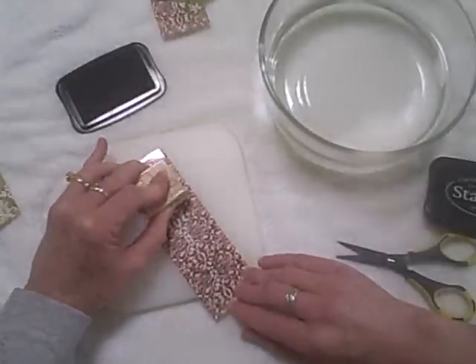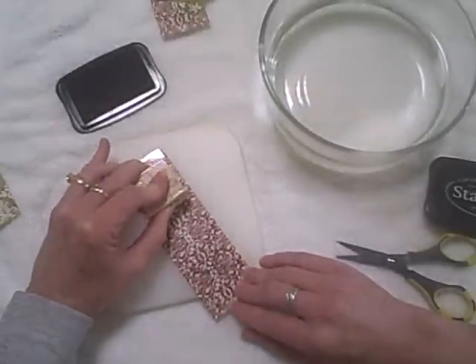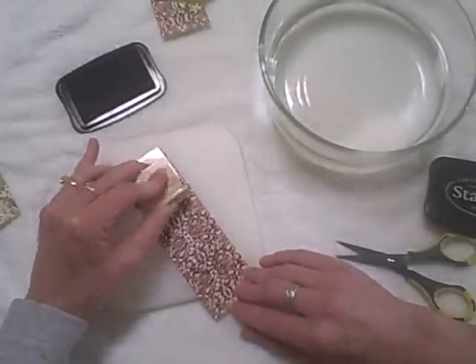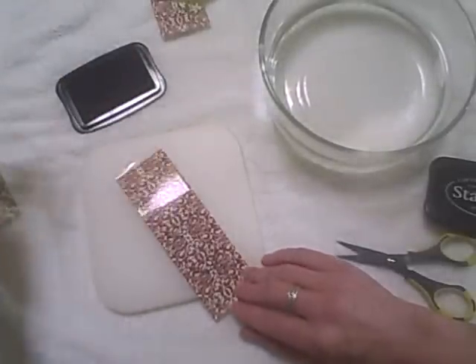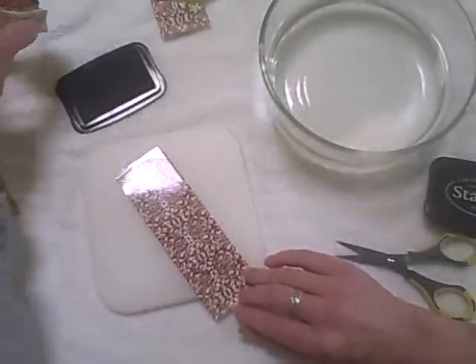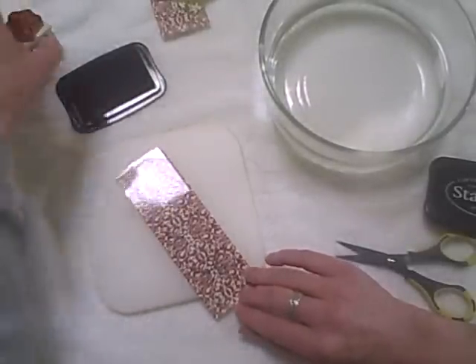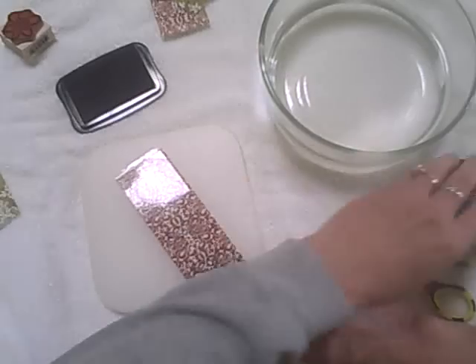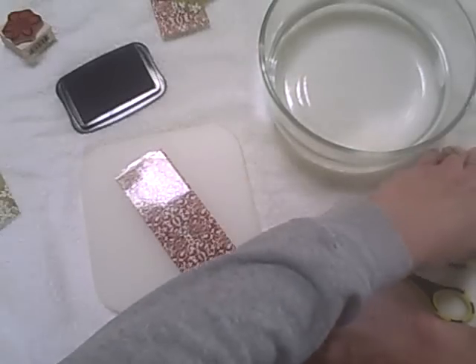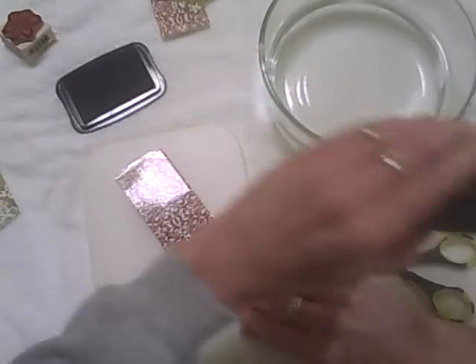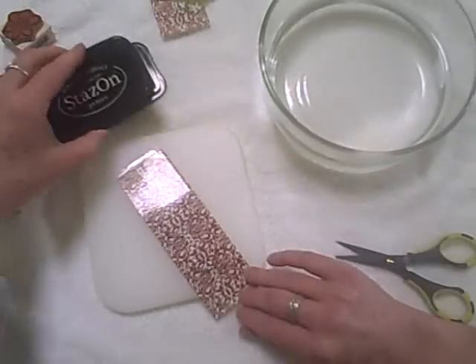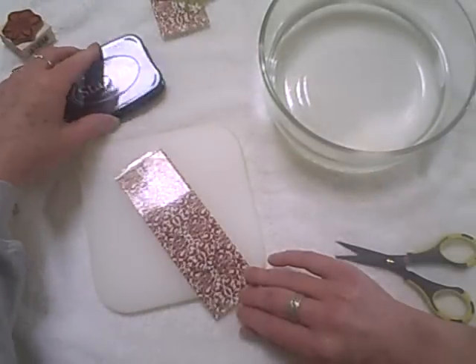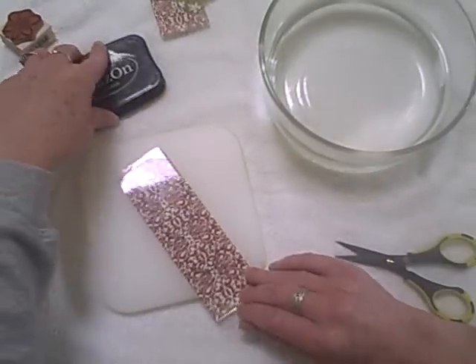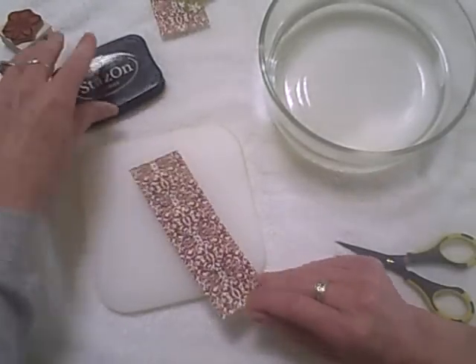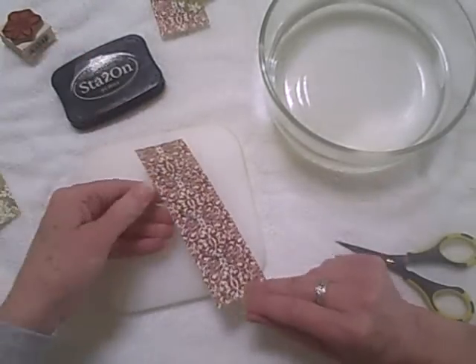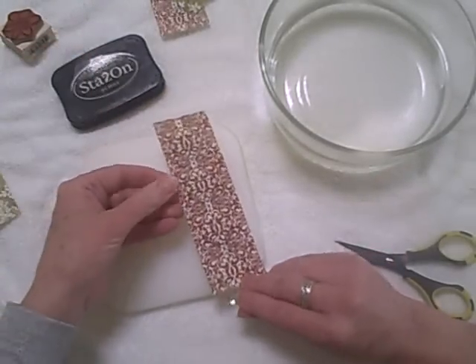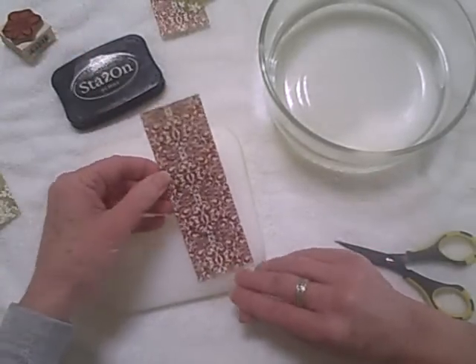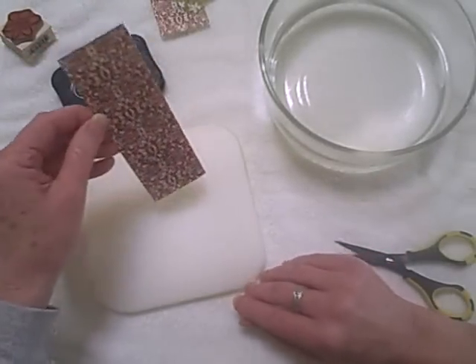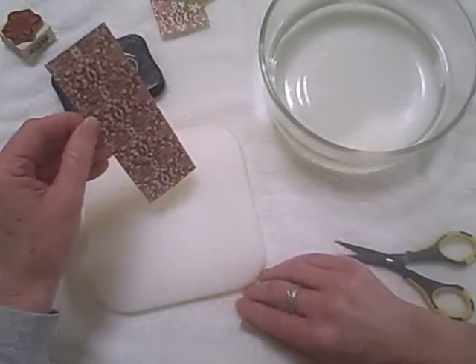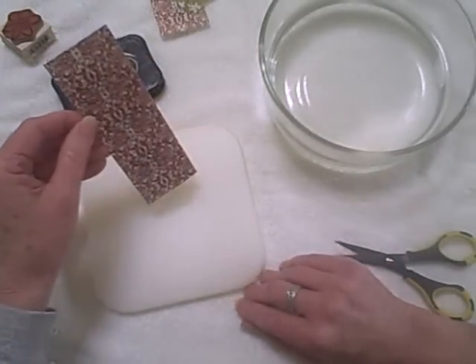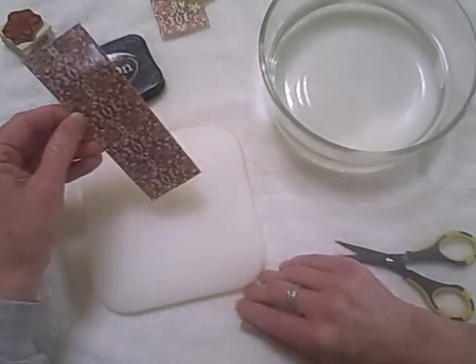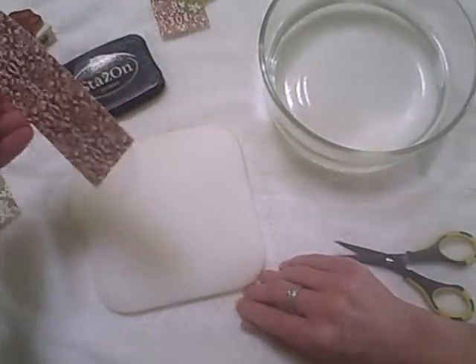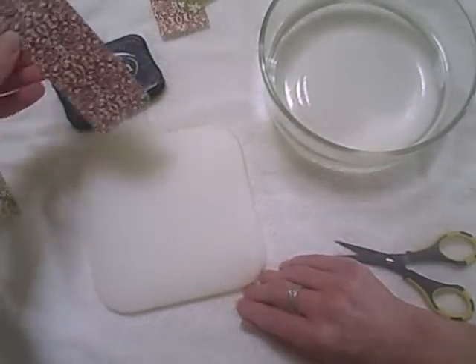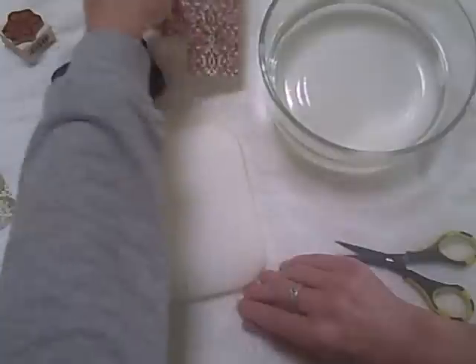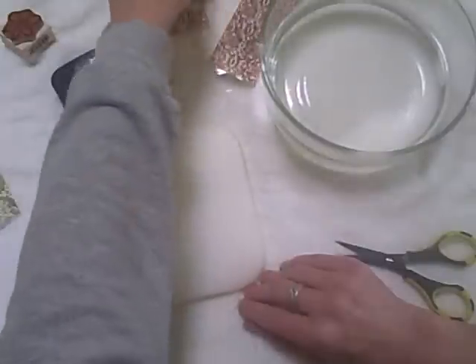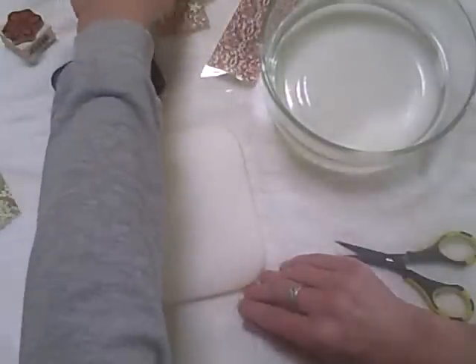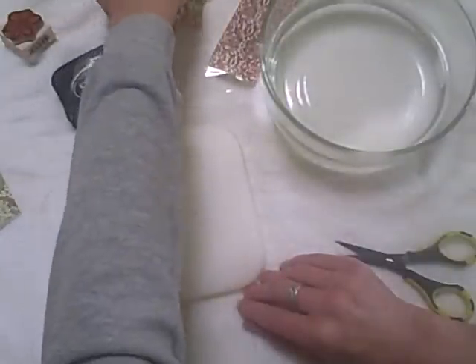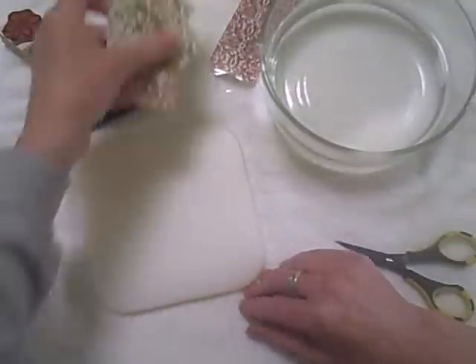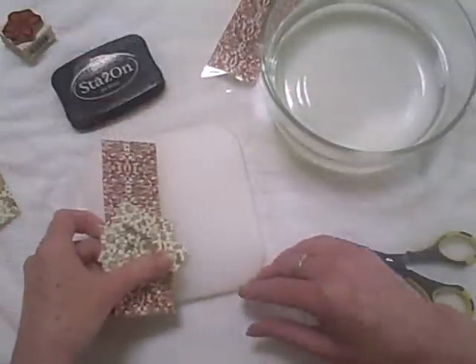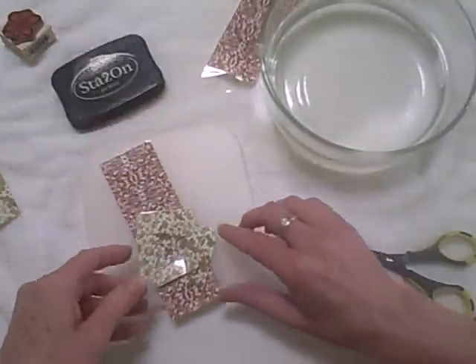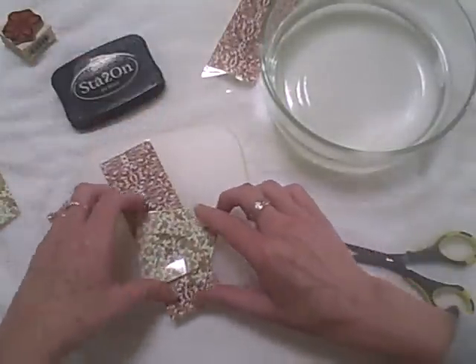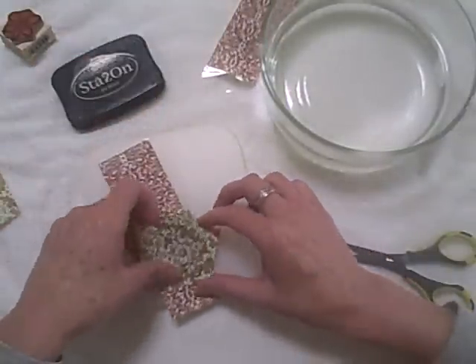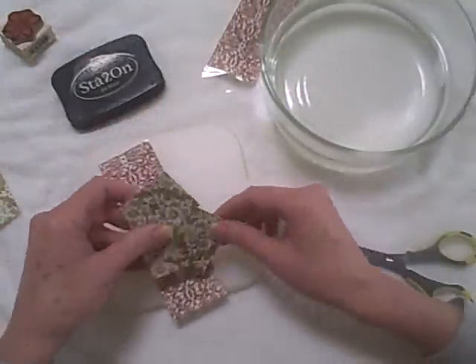Sorry, the glare from my skylight is shining on this tape. So I'm going to set this aside and let it dry. I've already stamped up some other ones, so I'll pull those out and go to the next step.